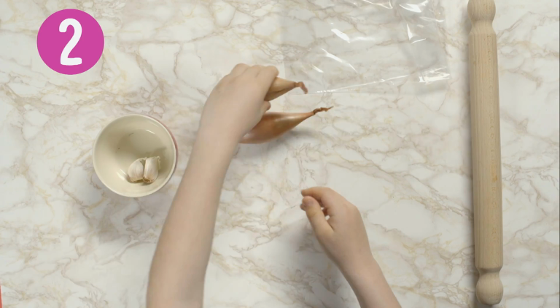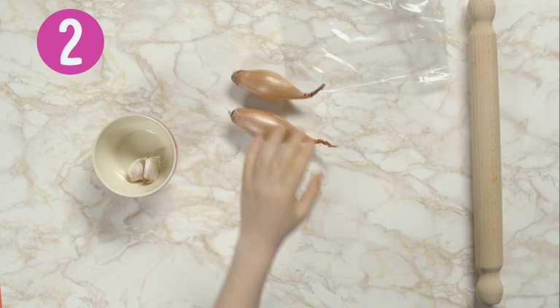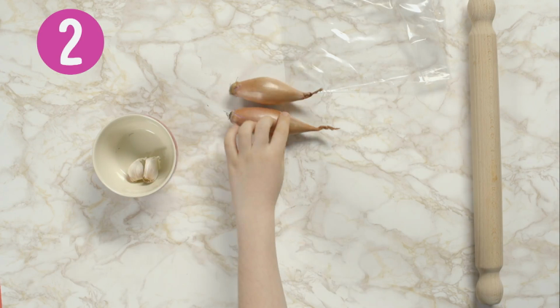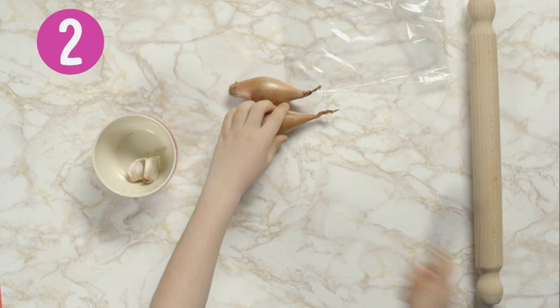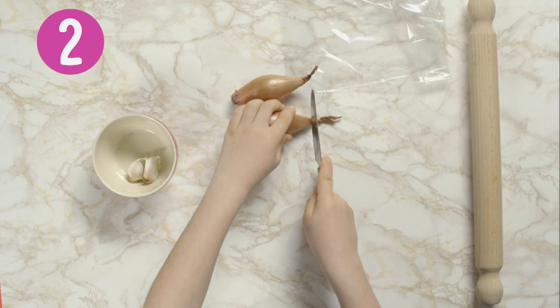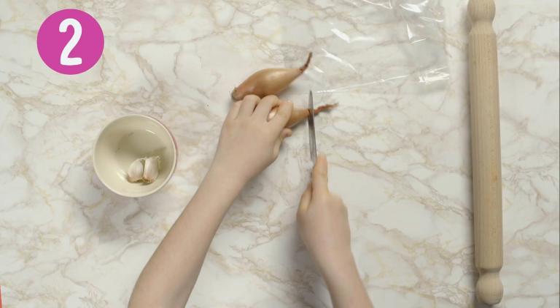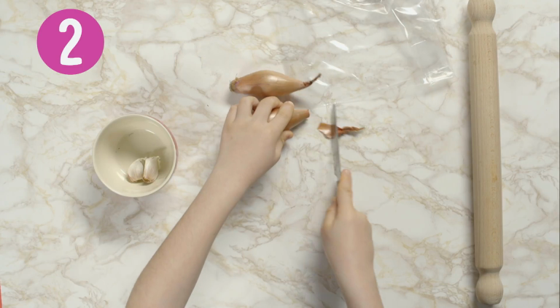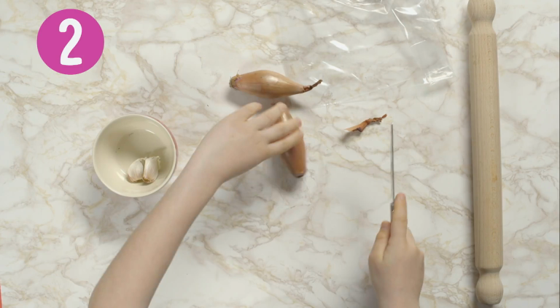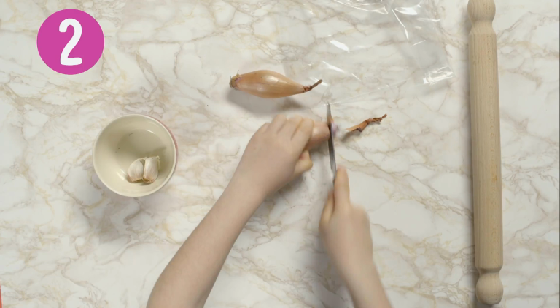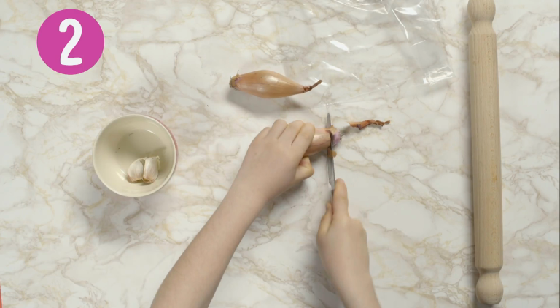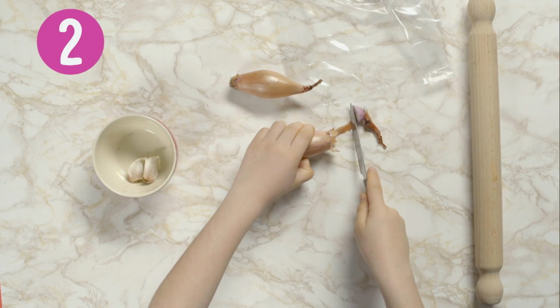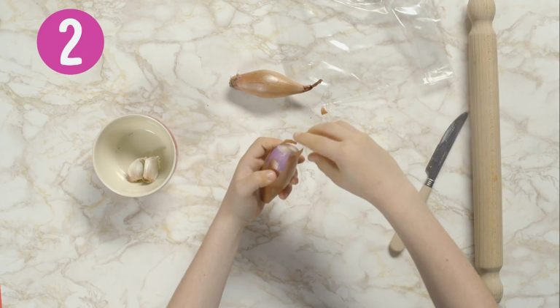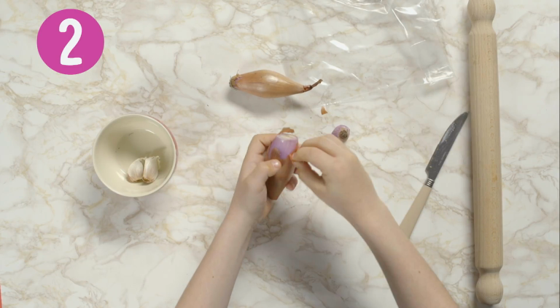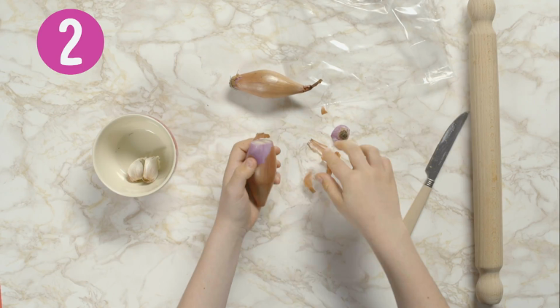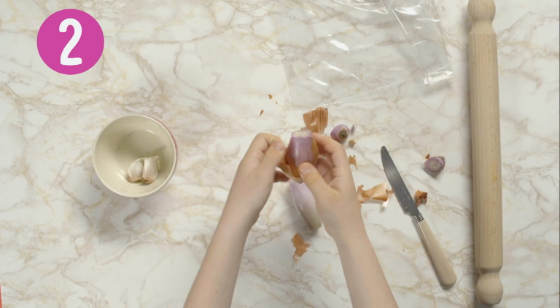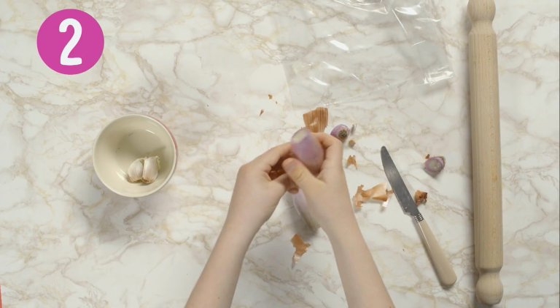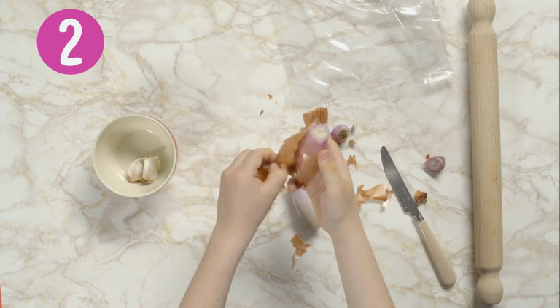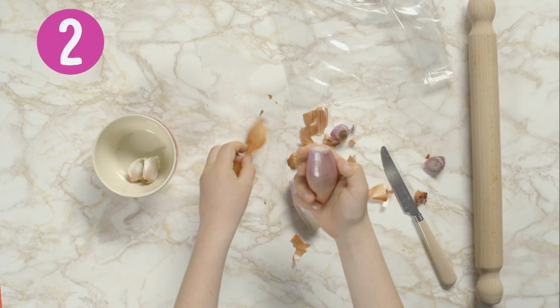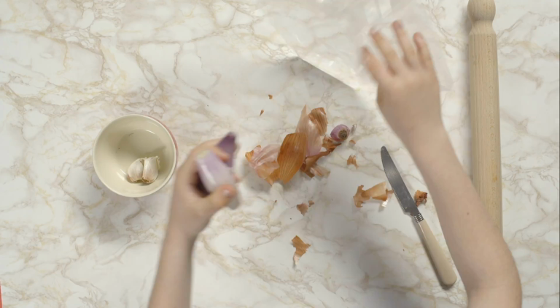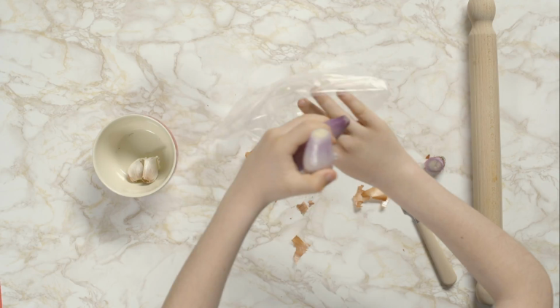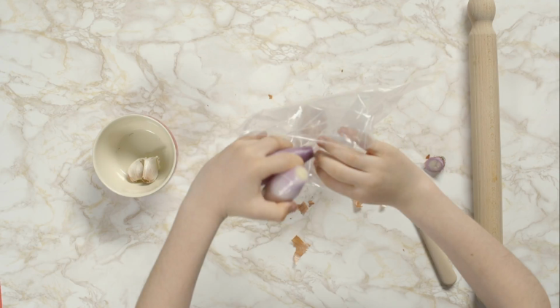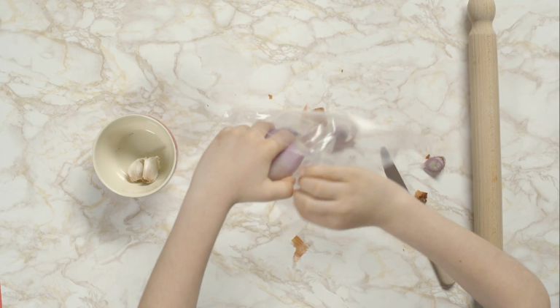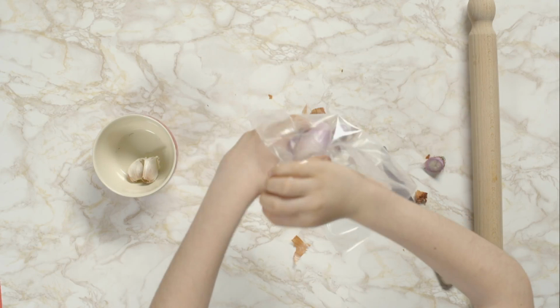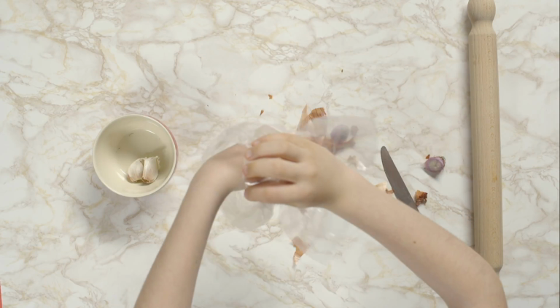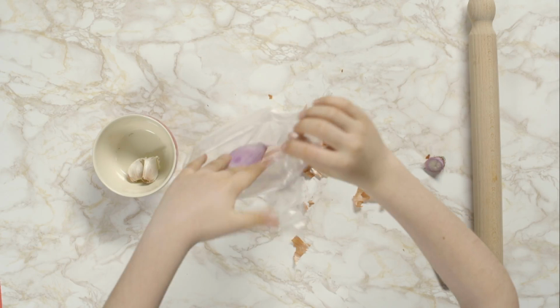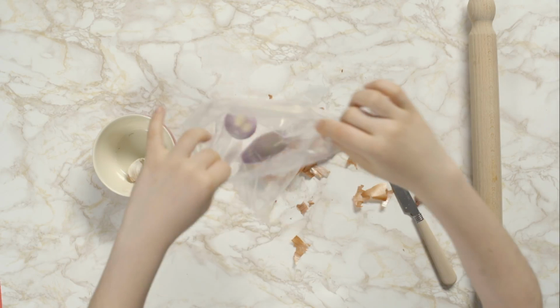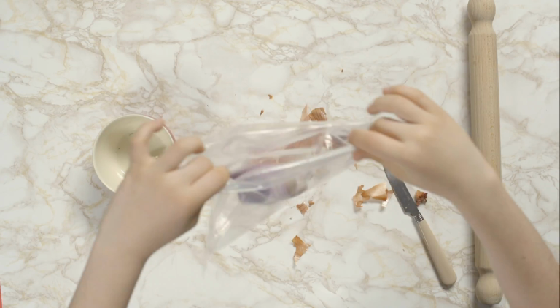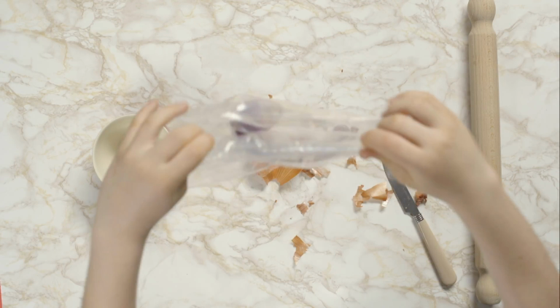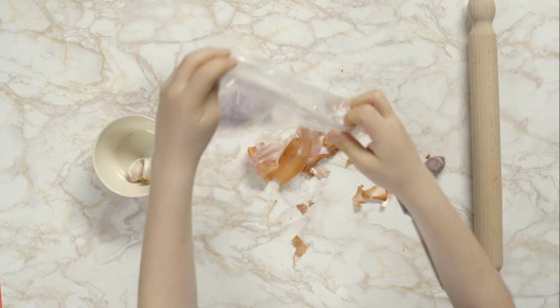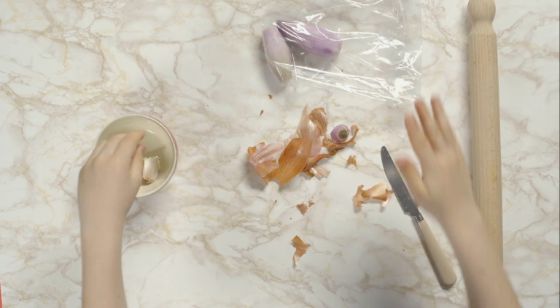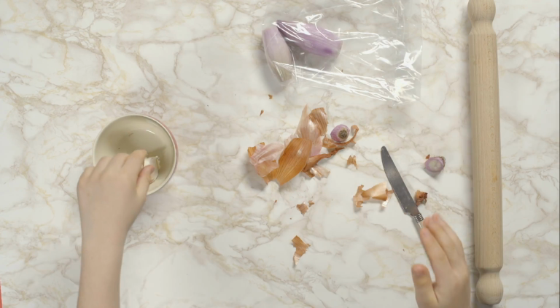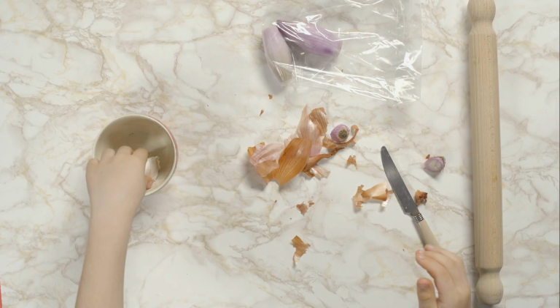Carefully cut the ends of two long shallots. Peel off the skin and put them into a plastic food bag. Don't forget to wash the bag out later so that you can use it again.